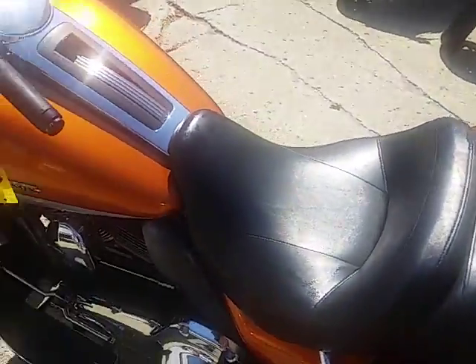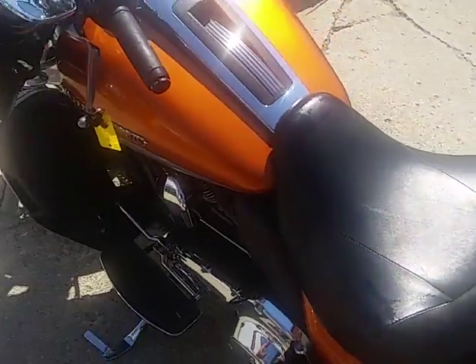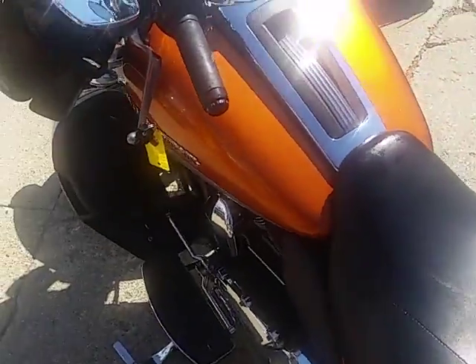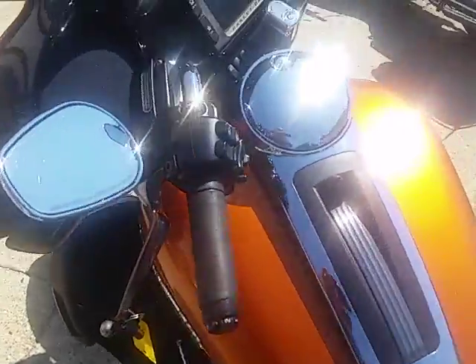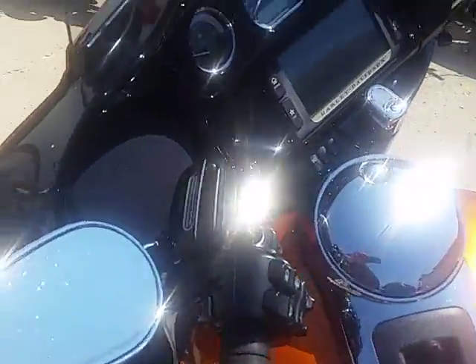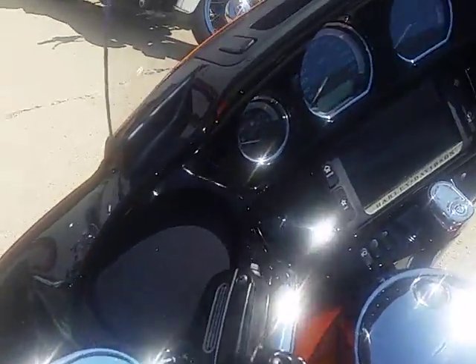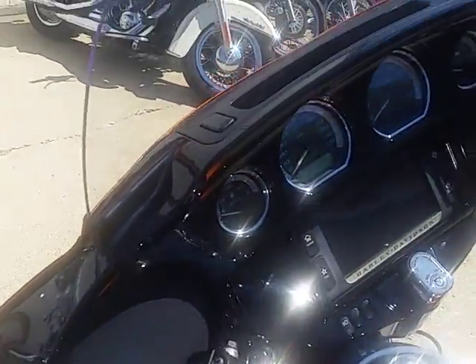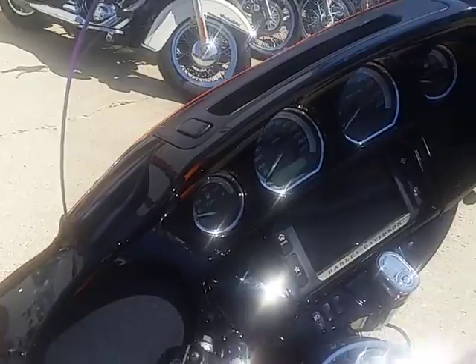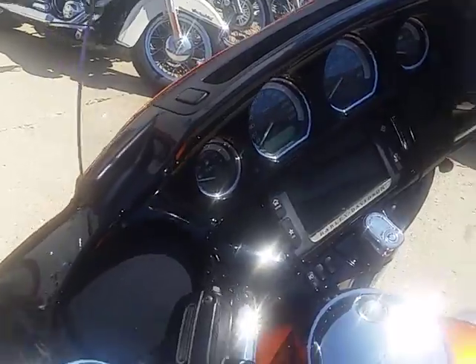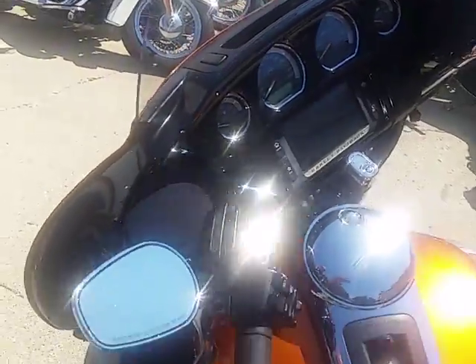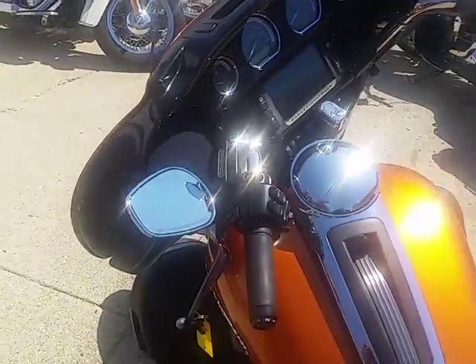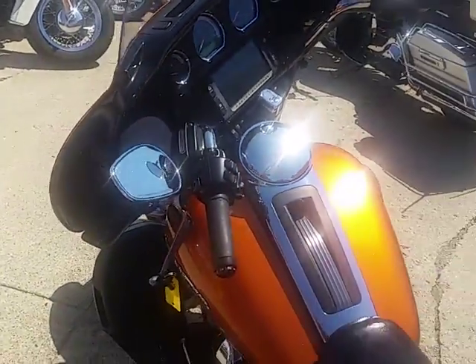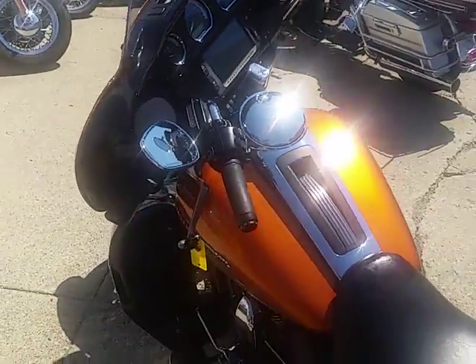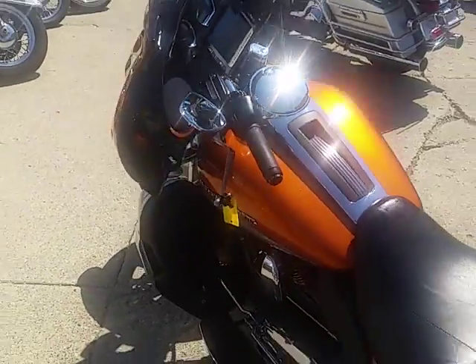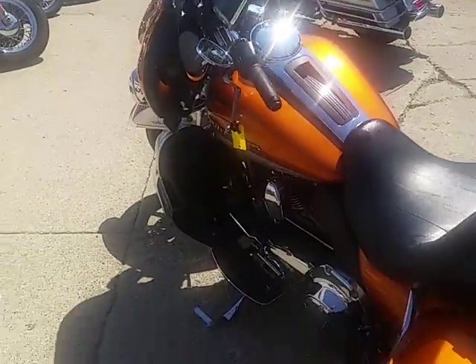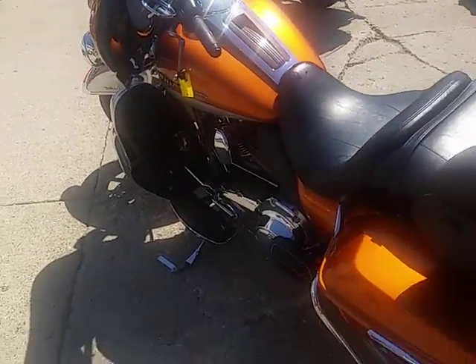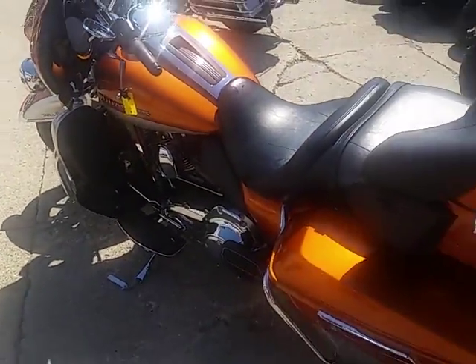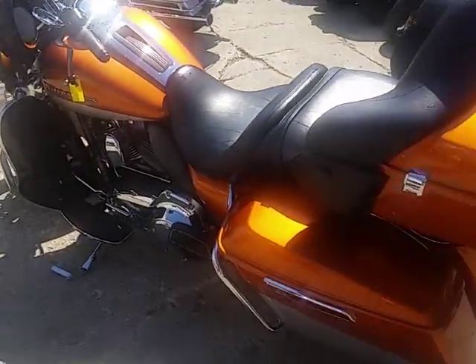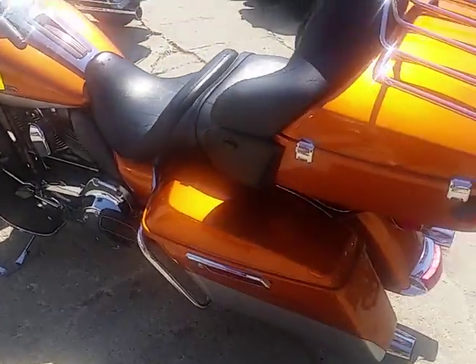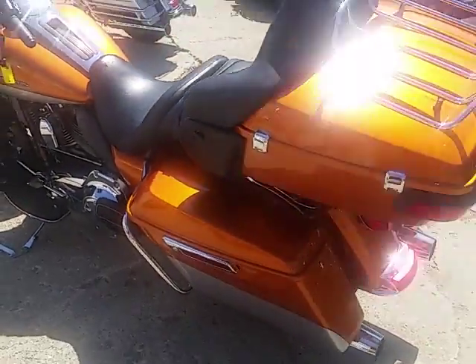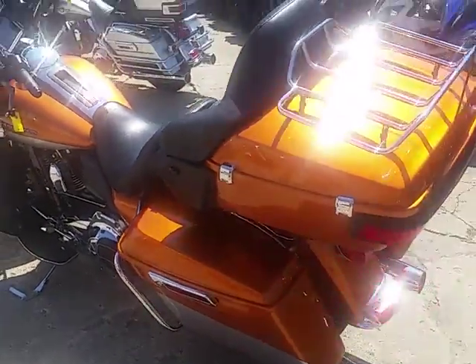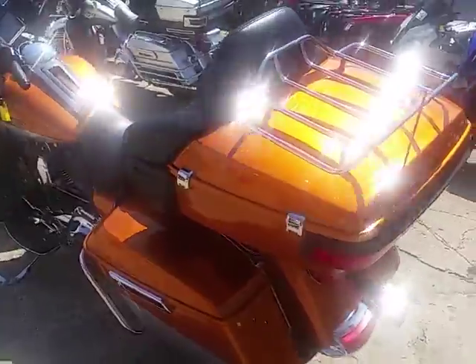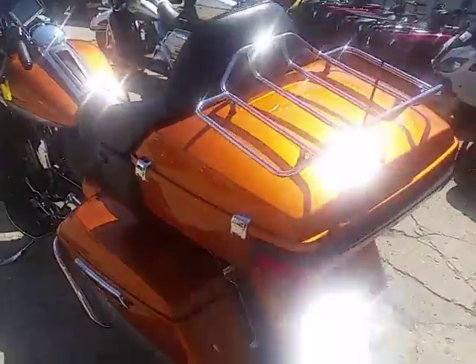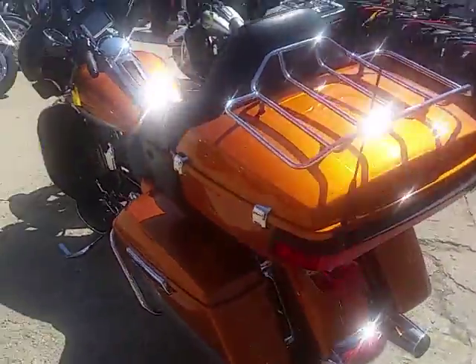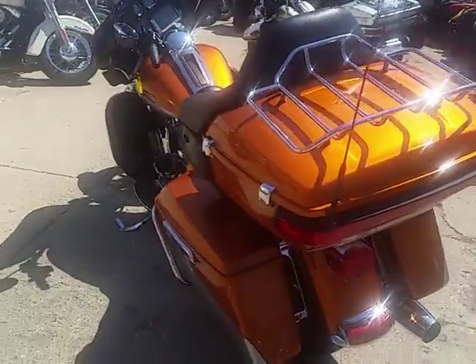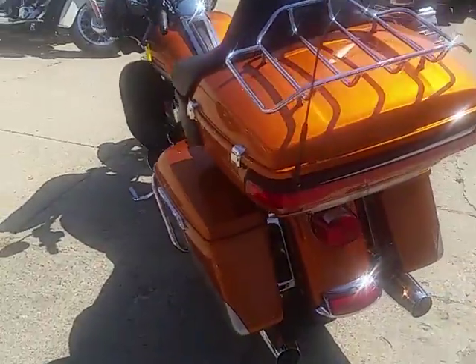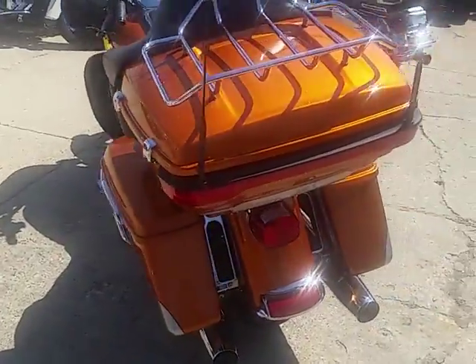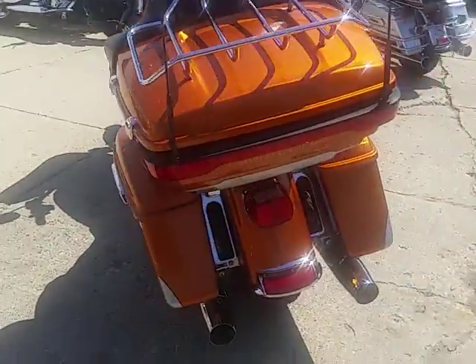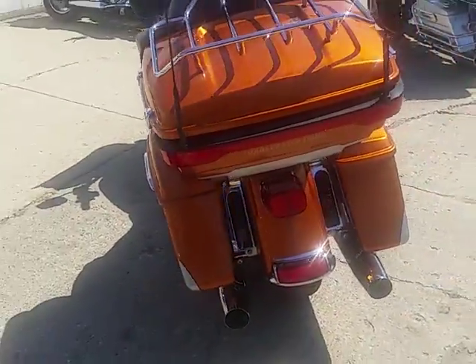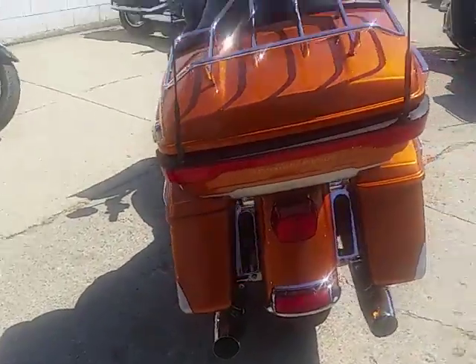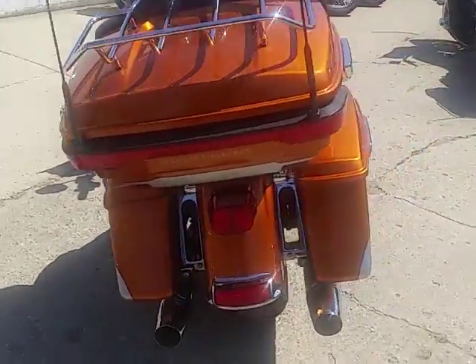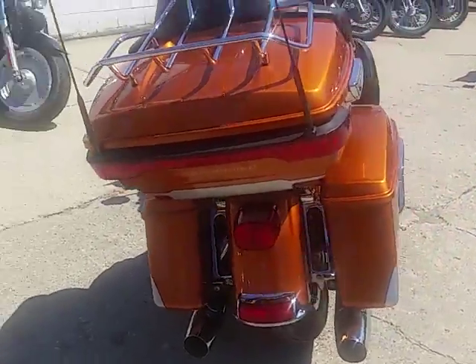It's got a 103 cubic inch motor. It's got whiskey orange paint with brilliant silver paint. It's got tons of chrome. It's loaded up with the navigation, analog brakes, chrome and black 10-spoke wheels.